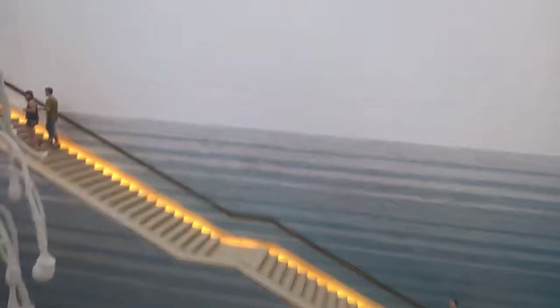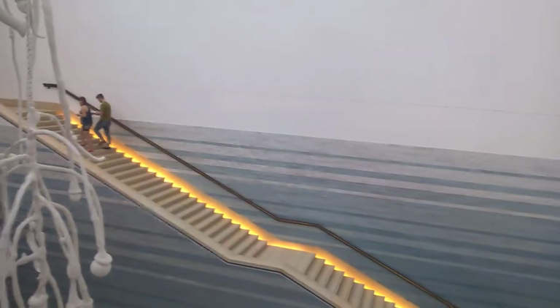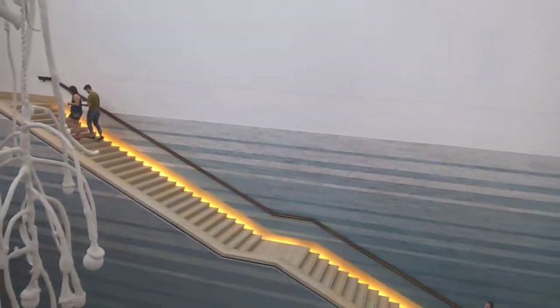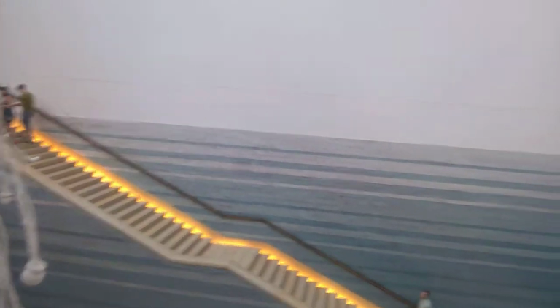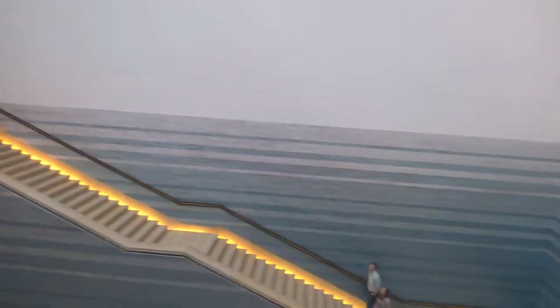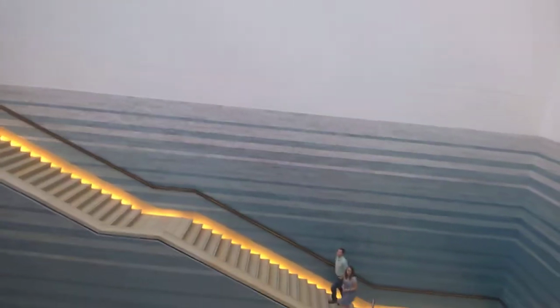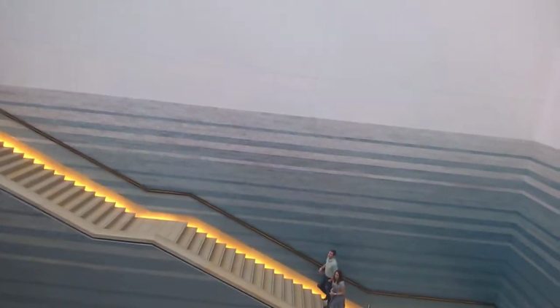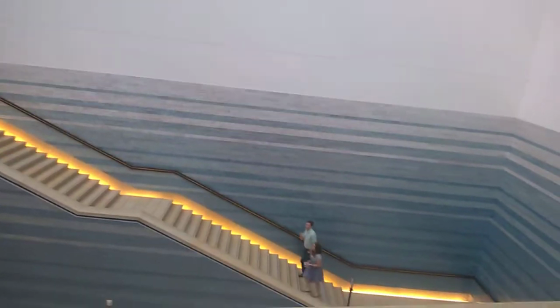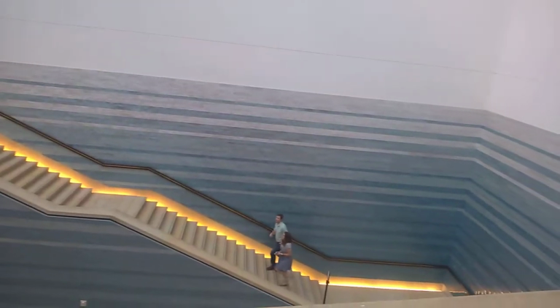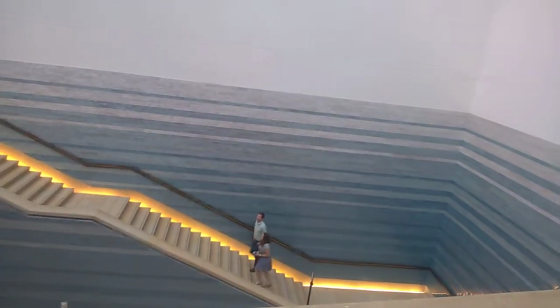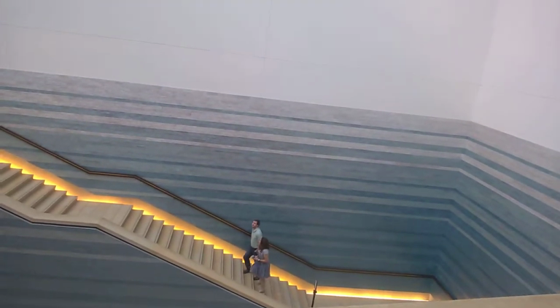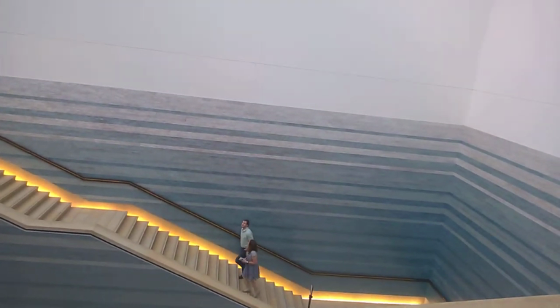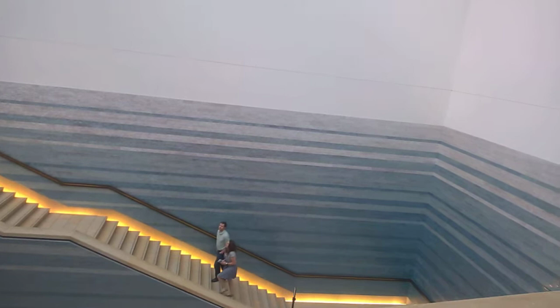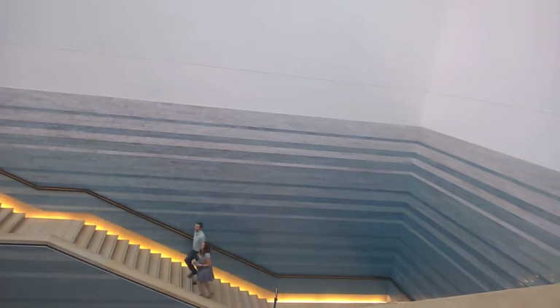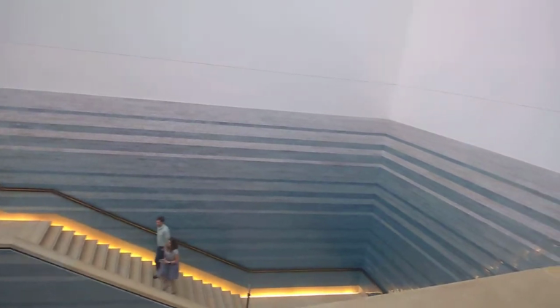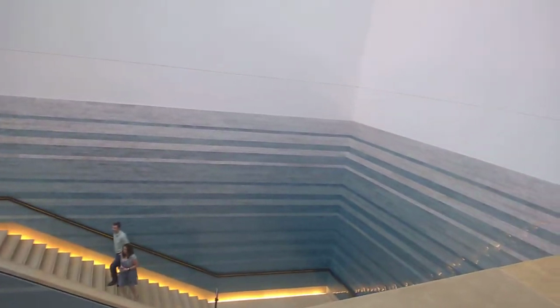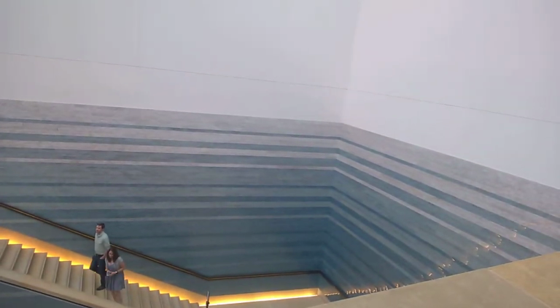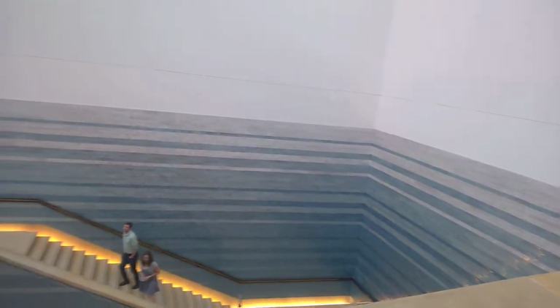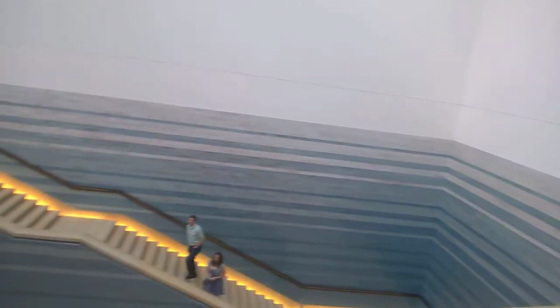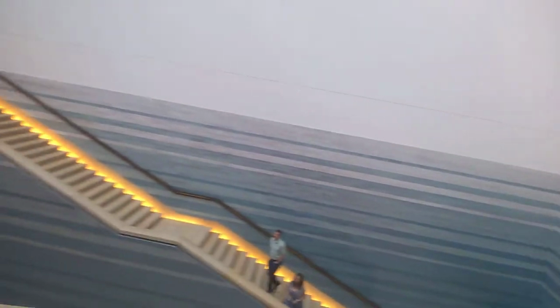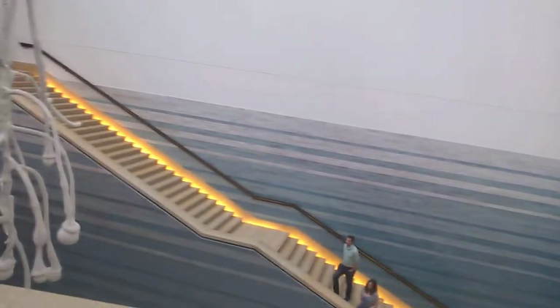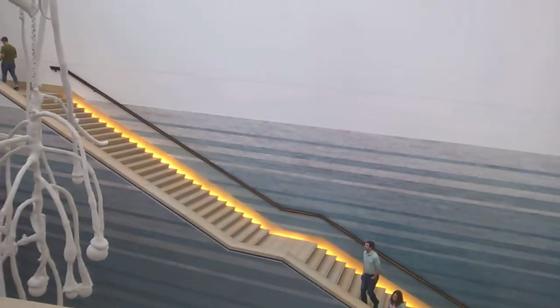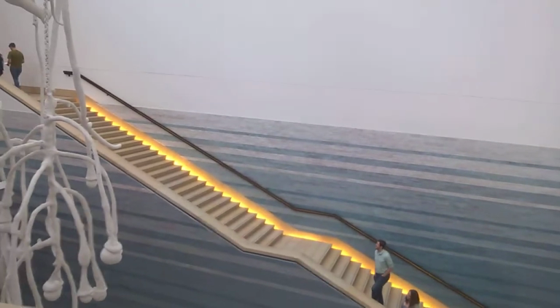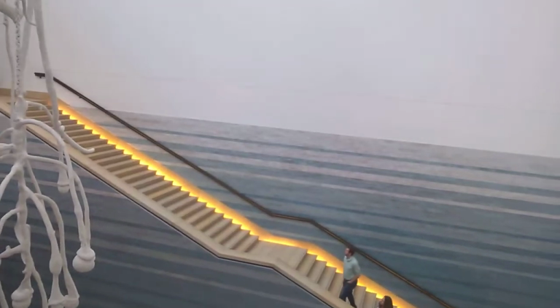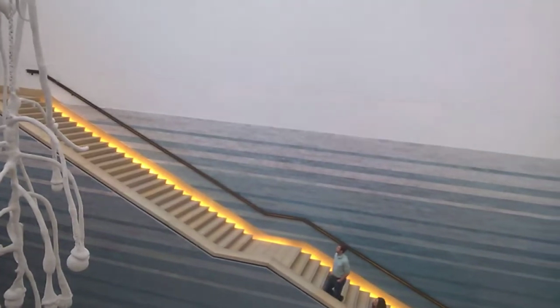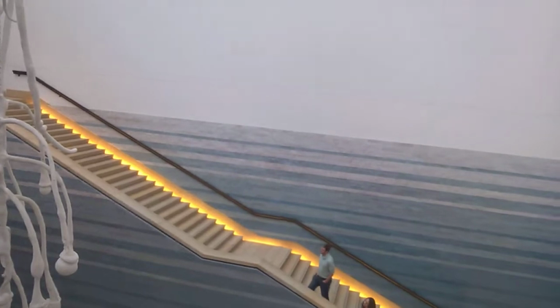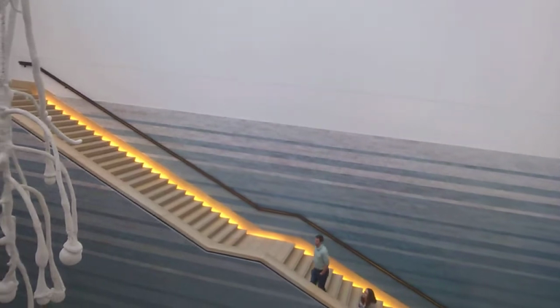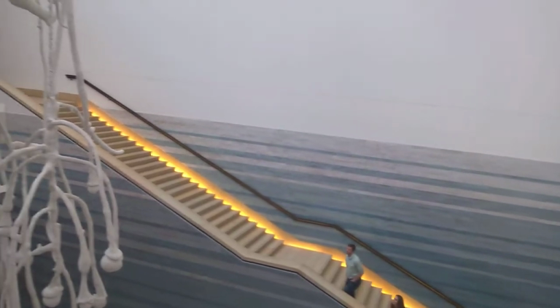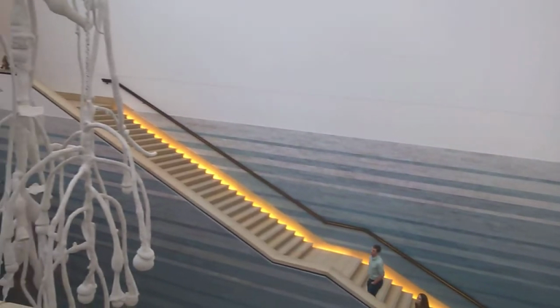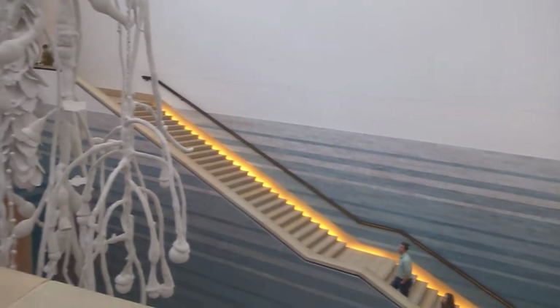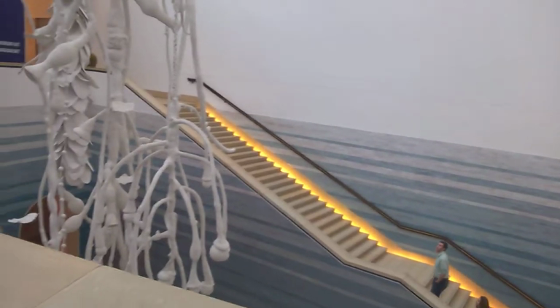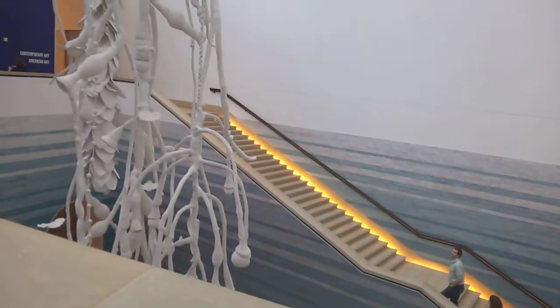One of my three chosen works is Stacked Waters by Teresa Fernandez. It's a site-specific installation for the Blanton Museum alone and it was installed in 2009.